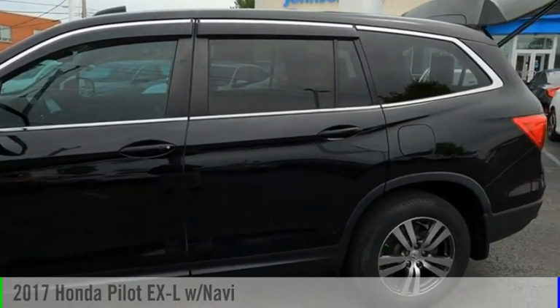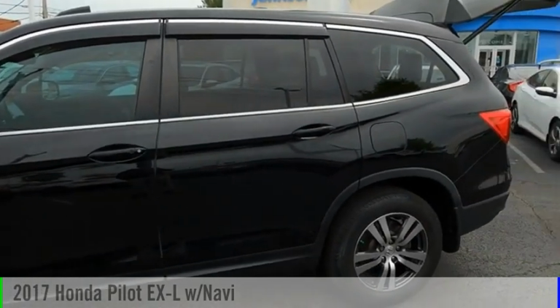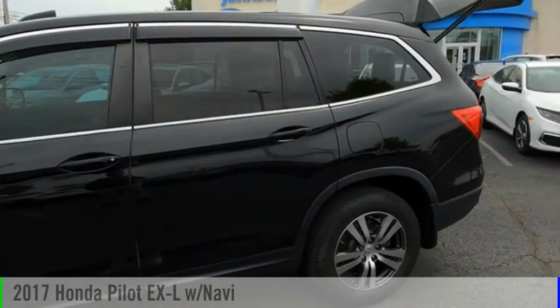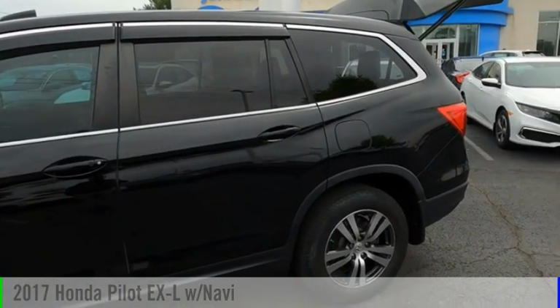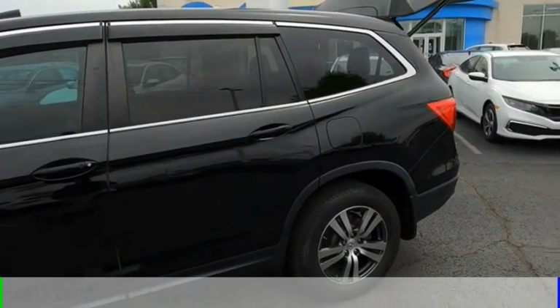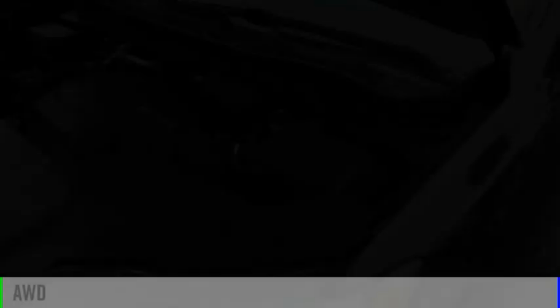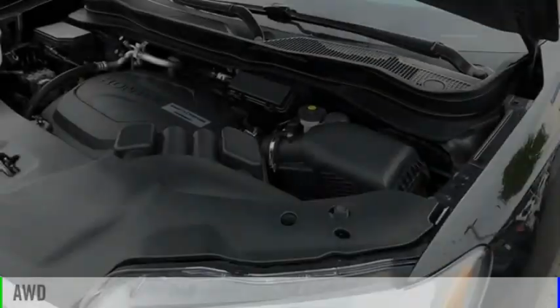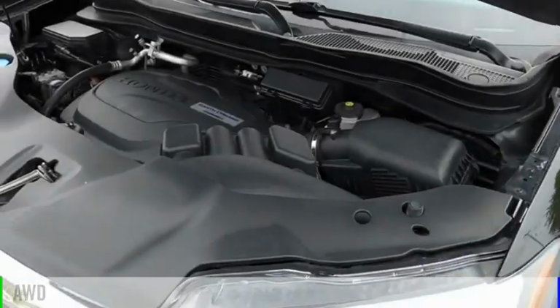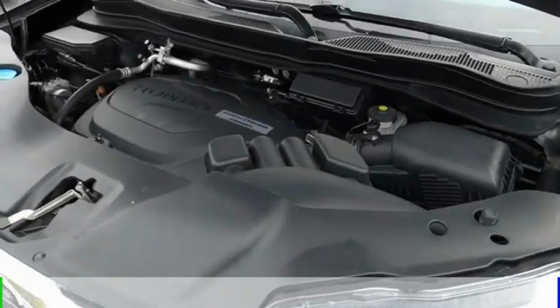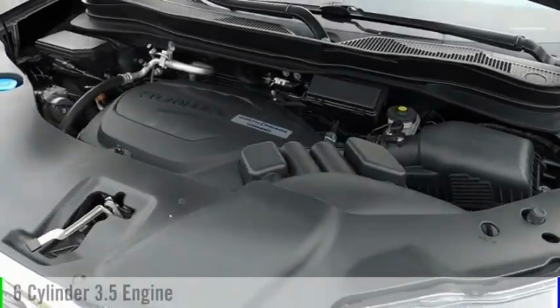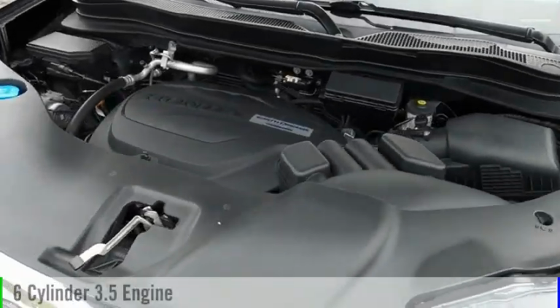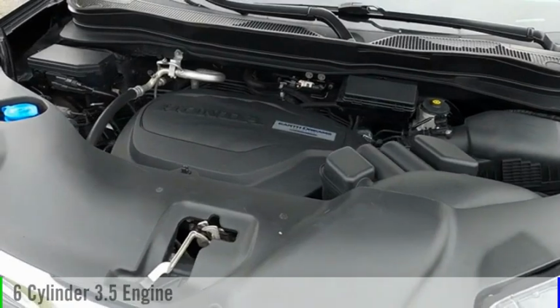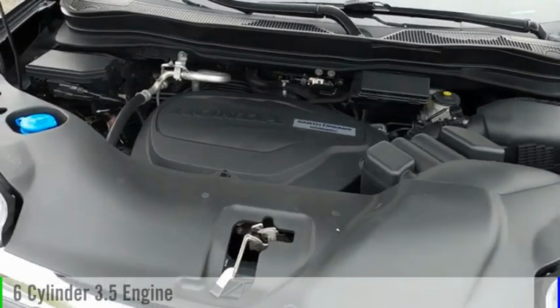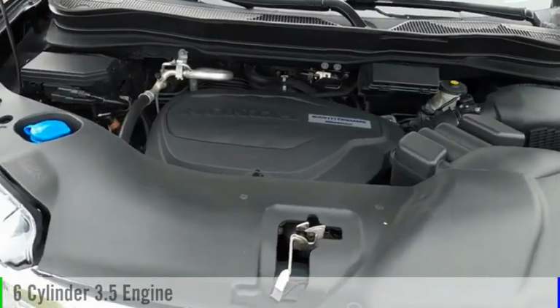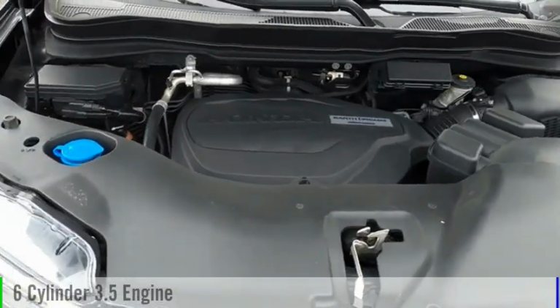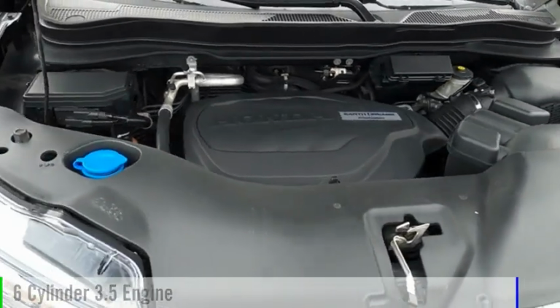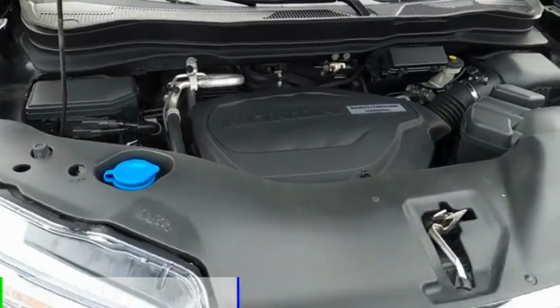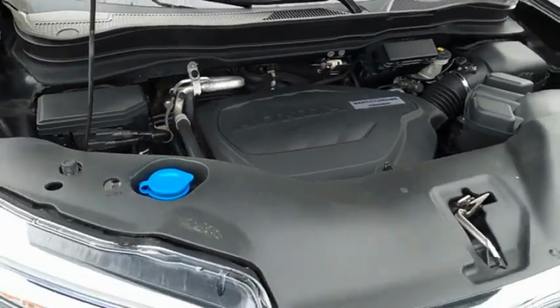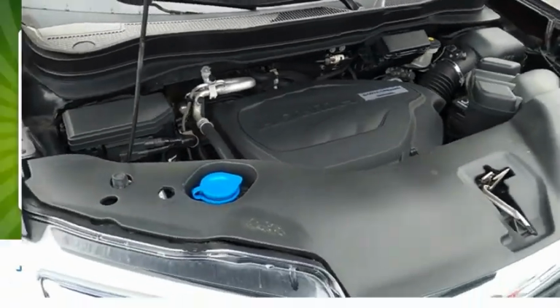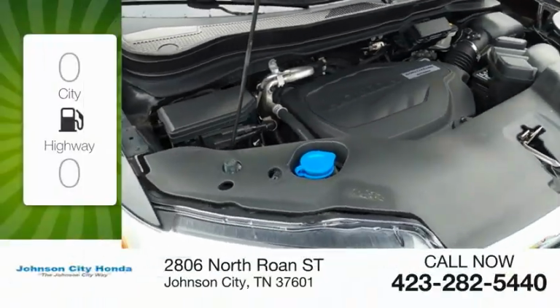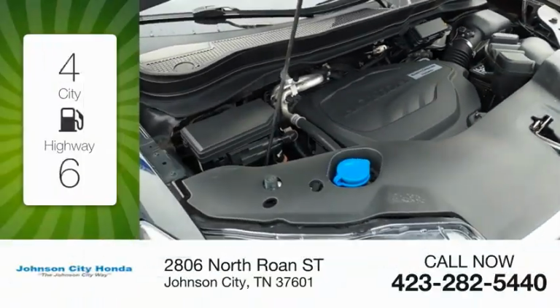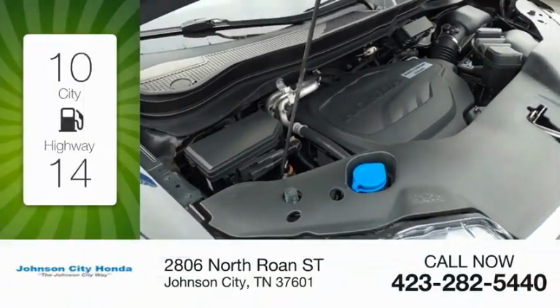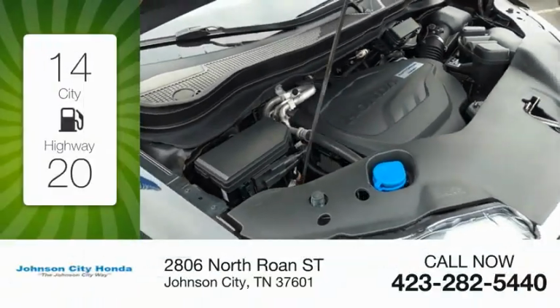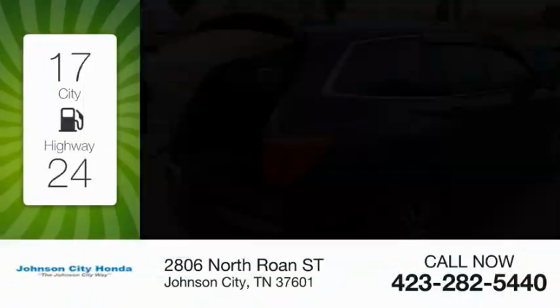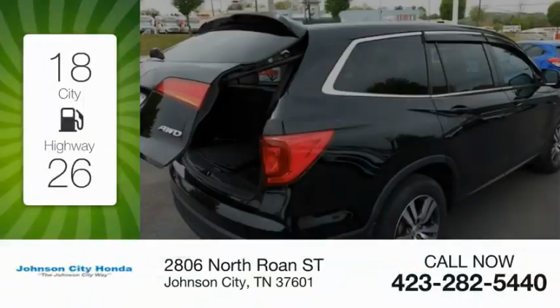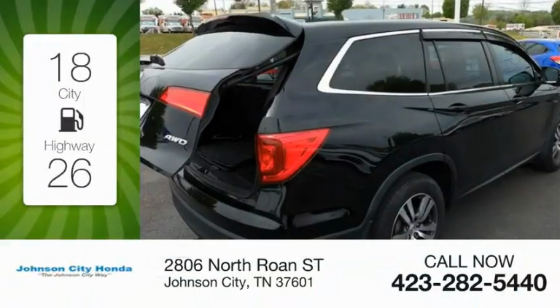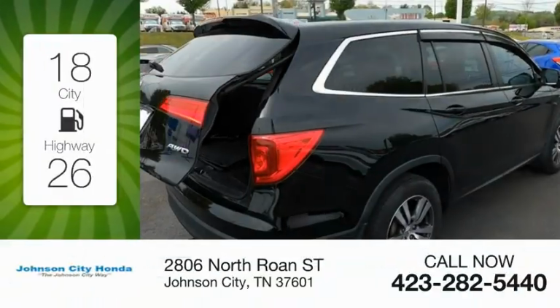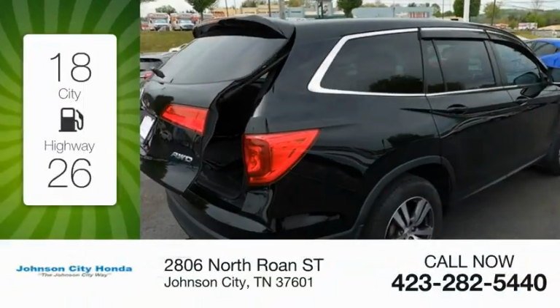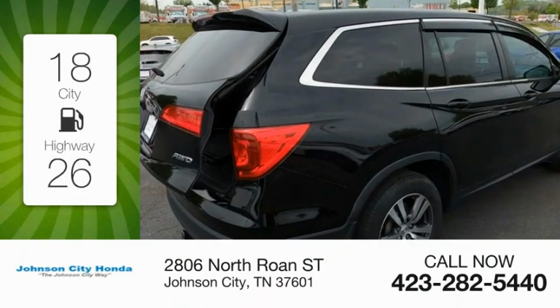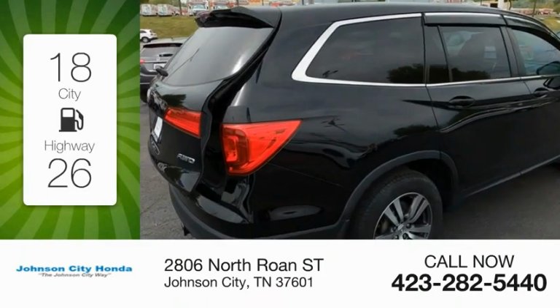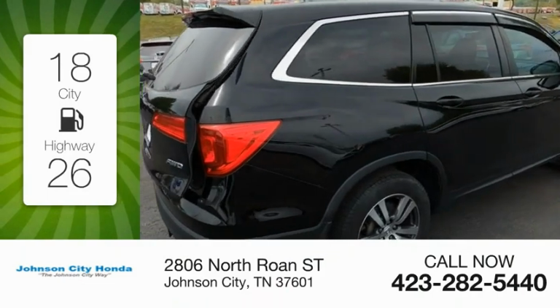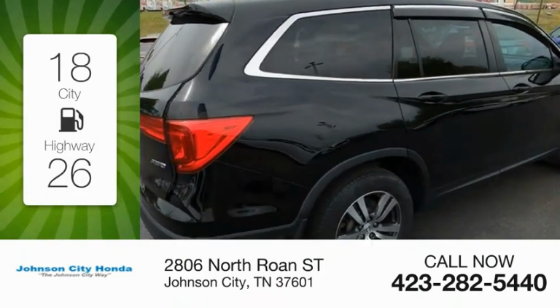This vehicle is powered by an all-wheel drive, six-cylinder, 3.5-liter engine. Great fuel efficiency saves you money by requiring fewer trips to the gas station.